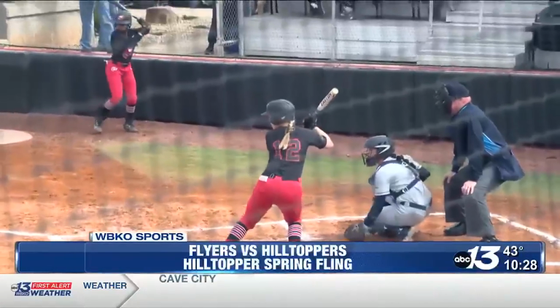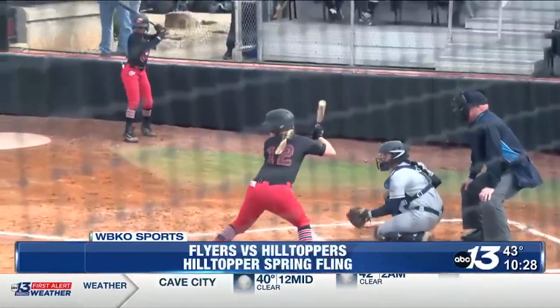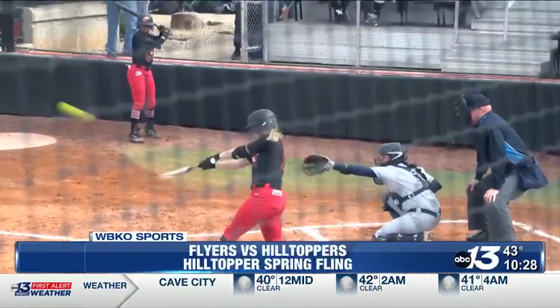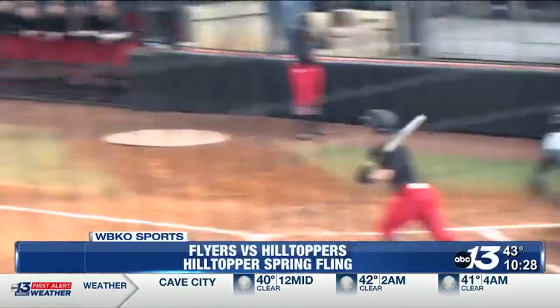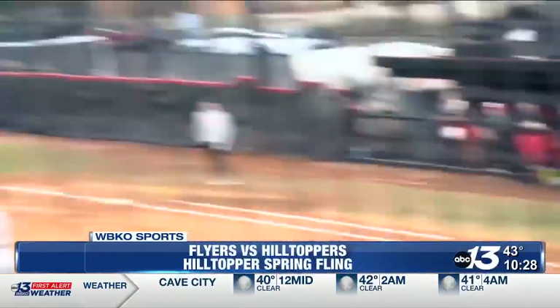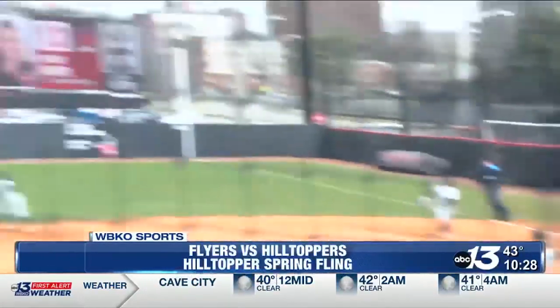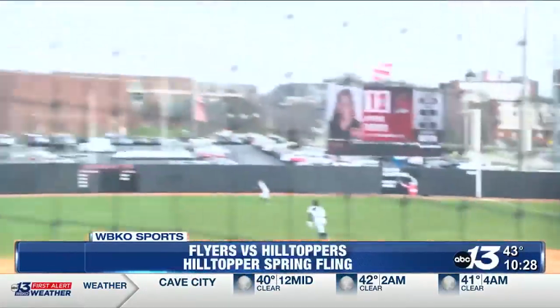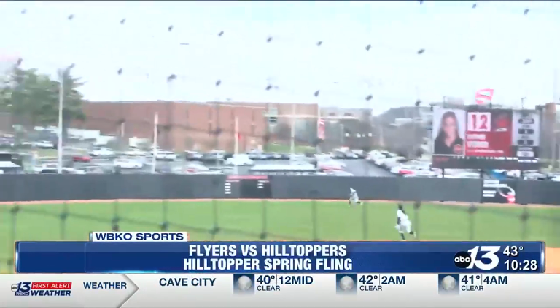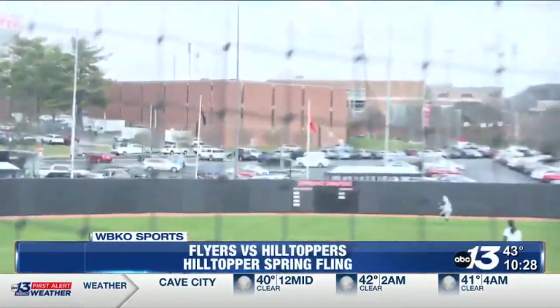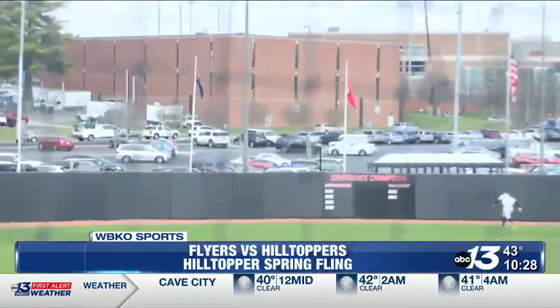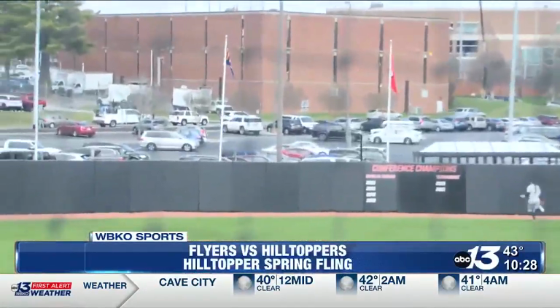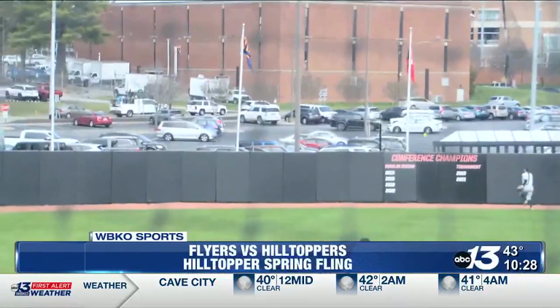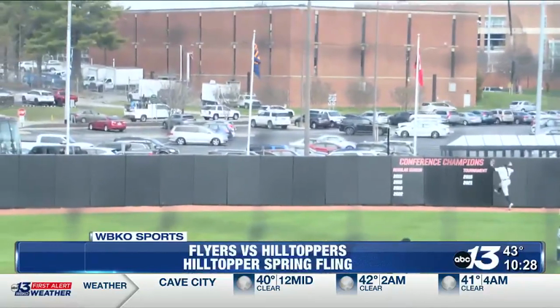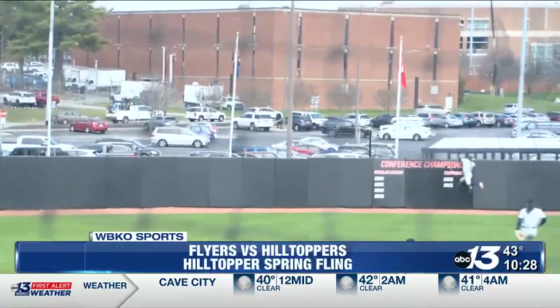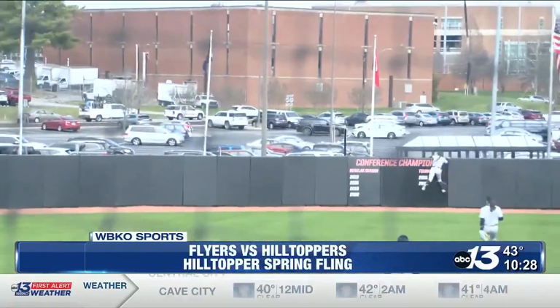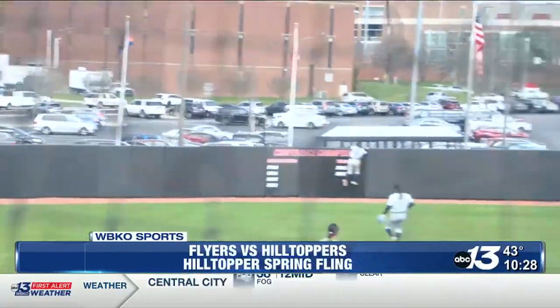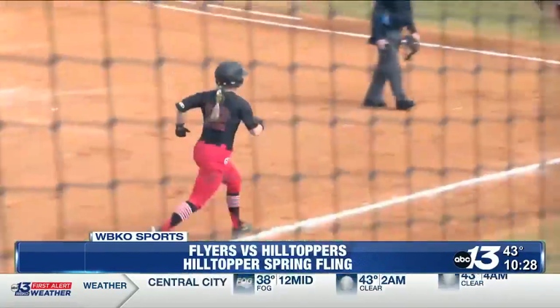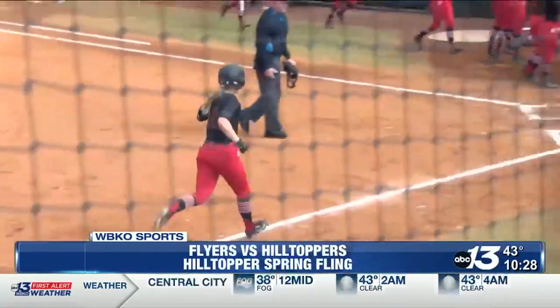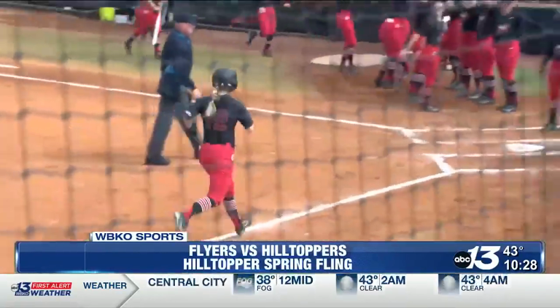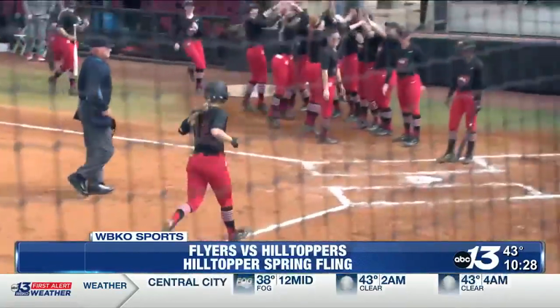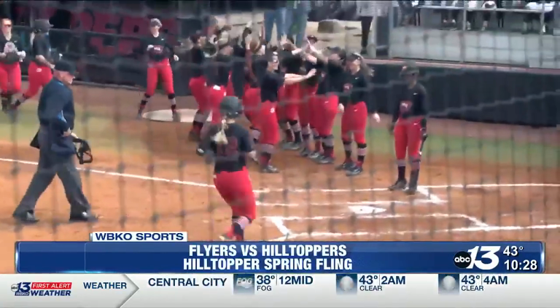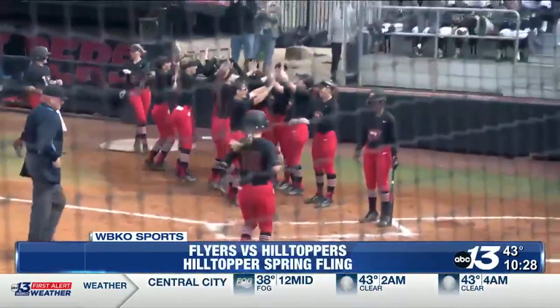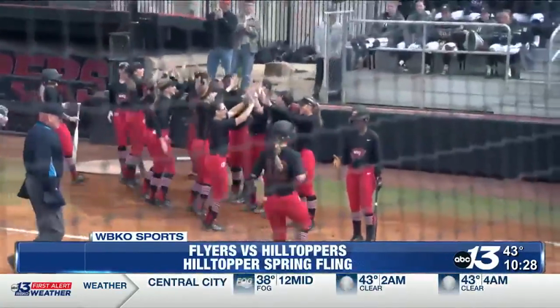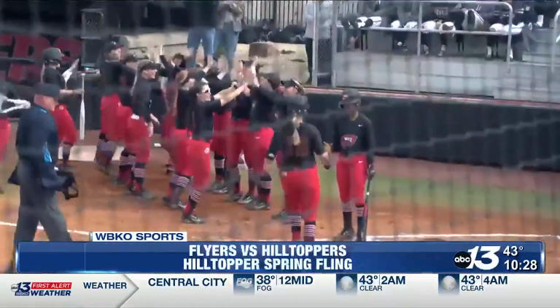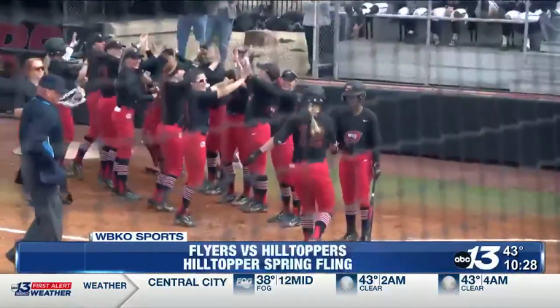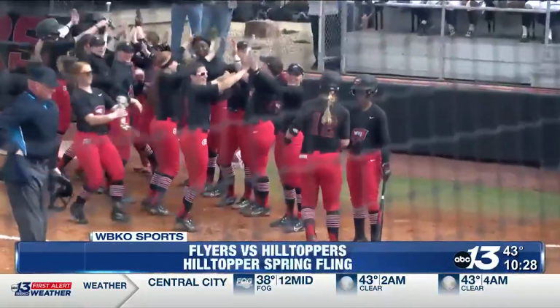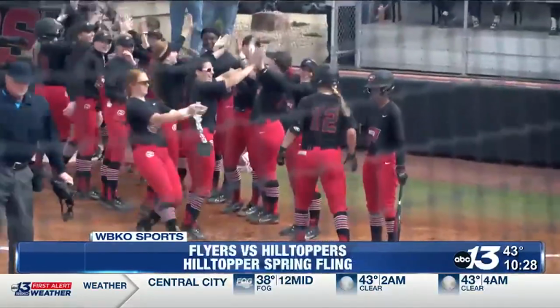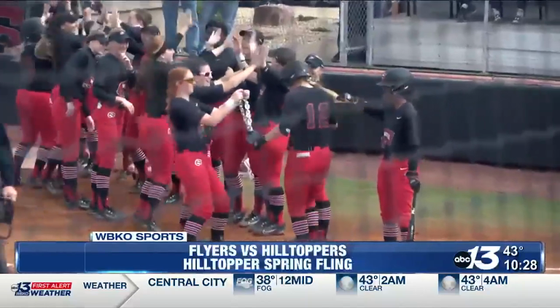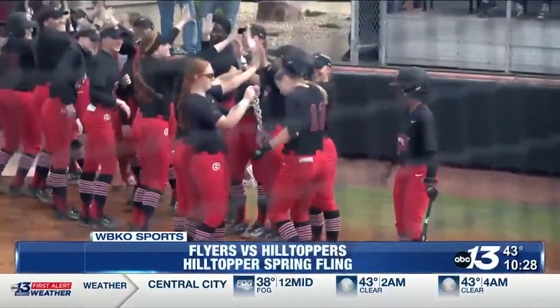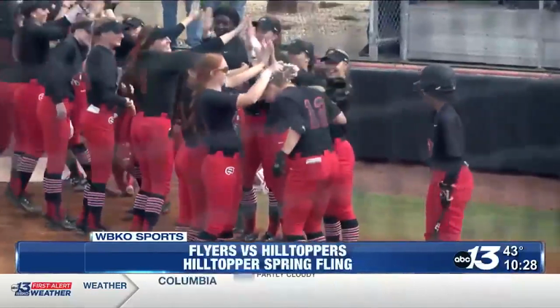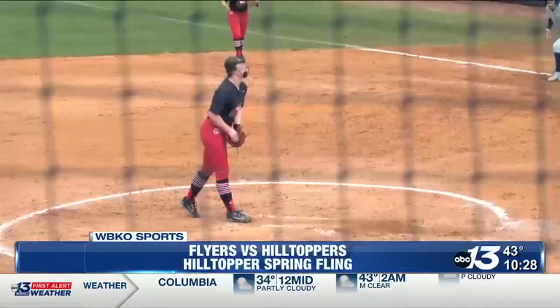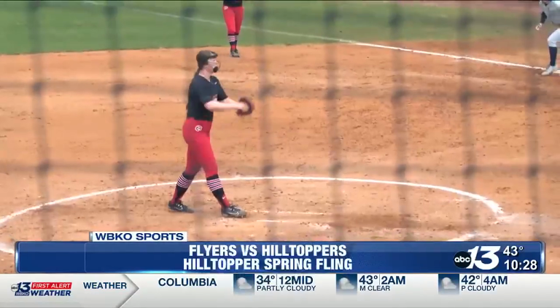In the bottom of the second, Sophie Weber at the plate and you knew as soon as this ball left the bat that this one was out of here. A solo bomb for the fifth-year senior to put the Tops on the board.